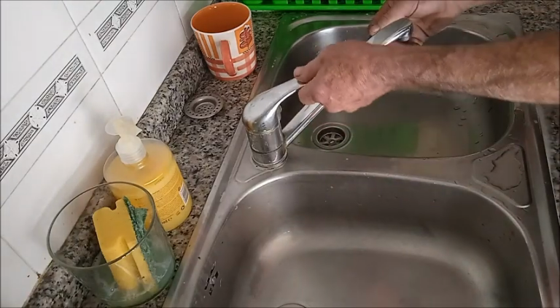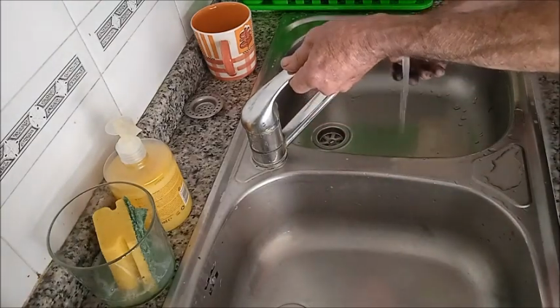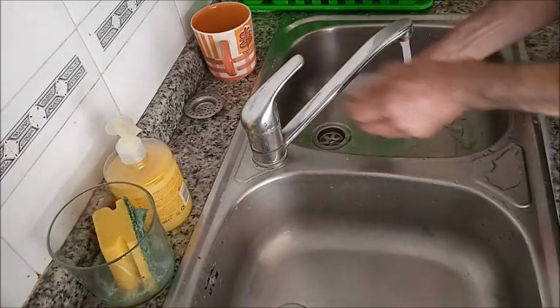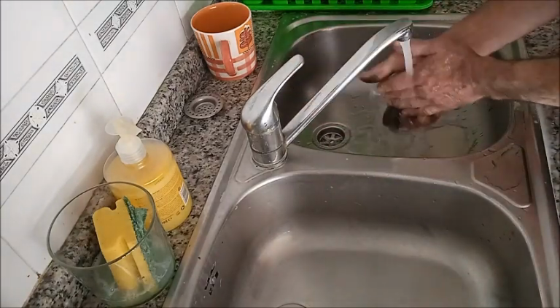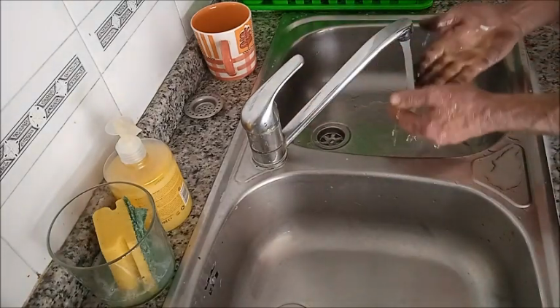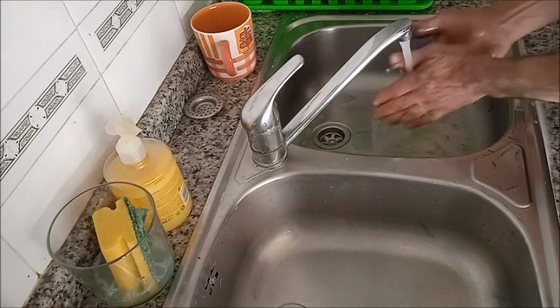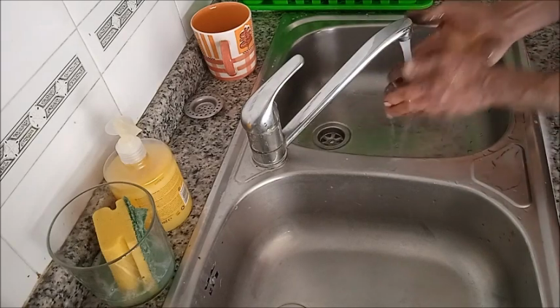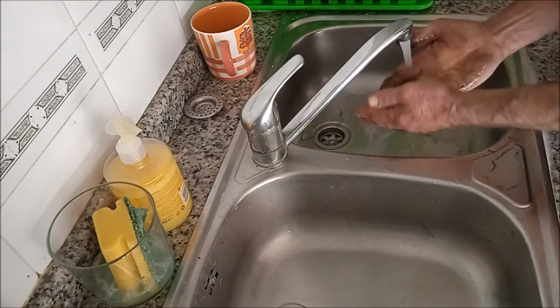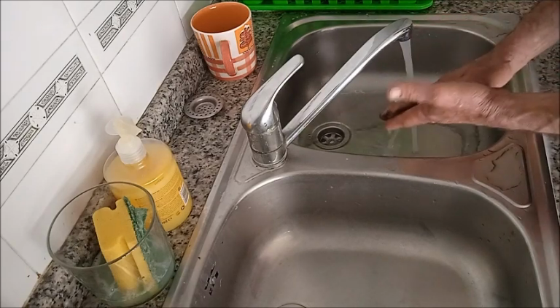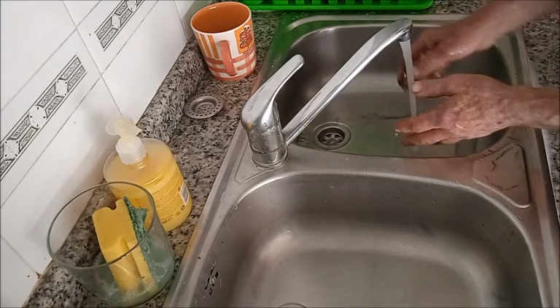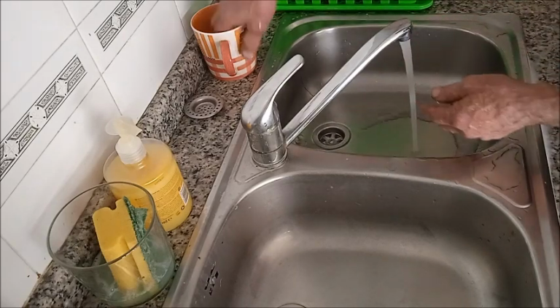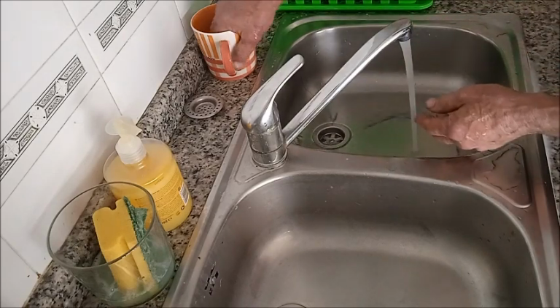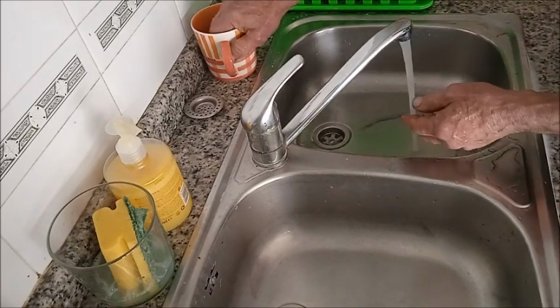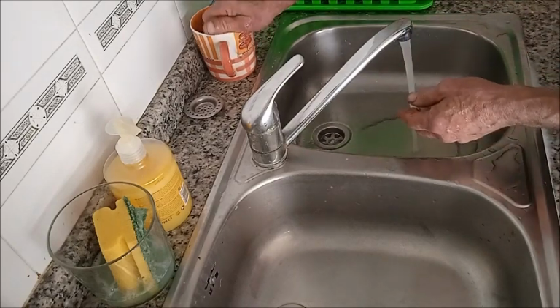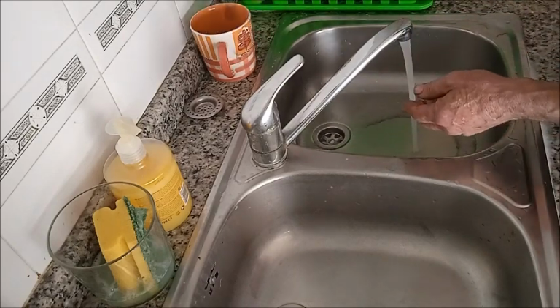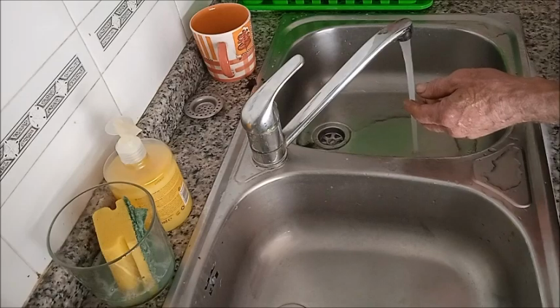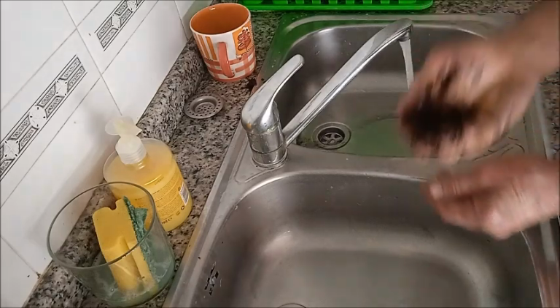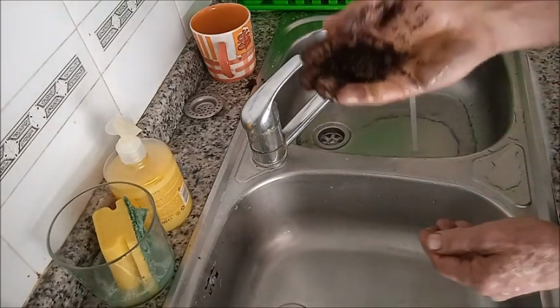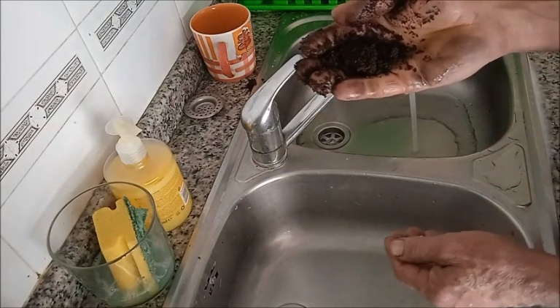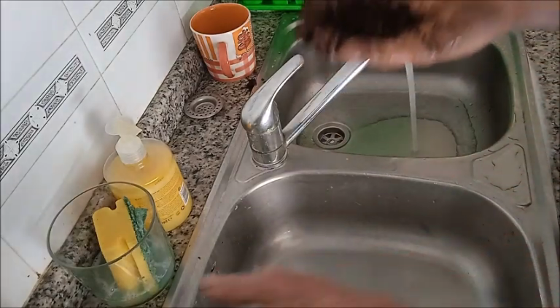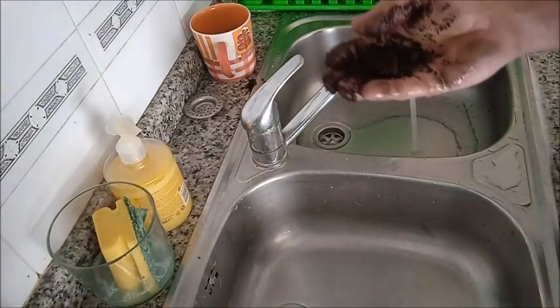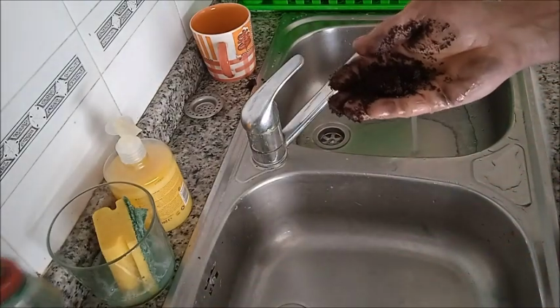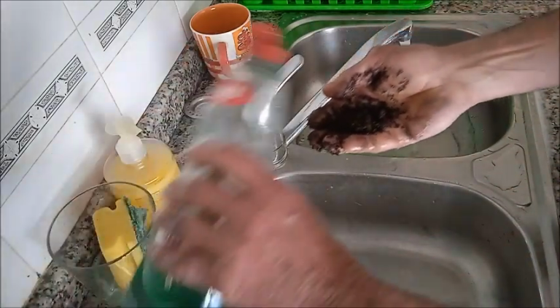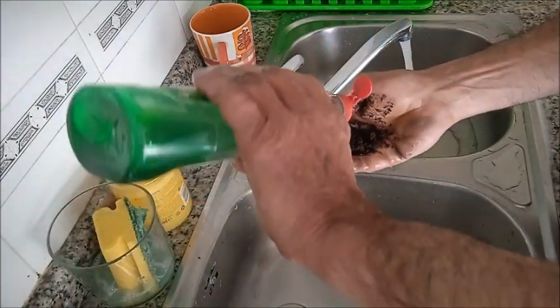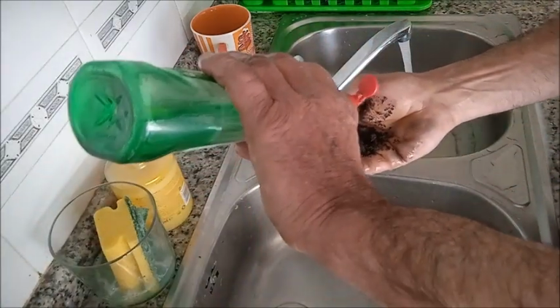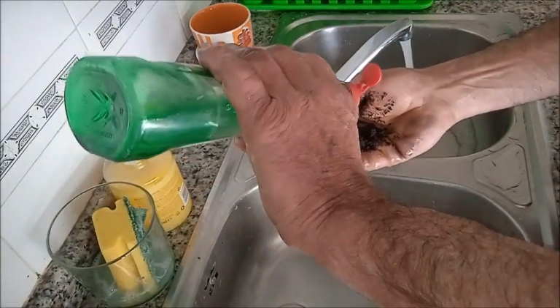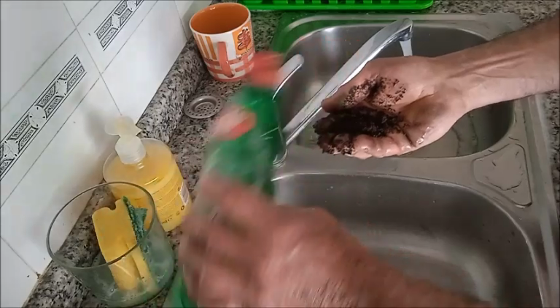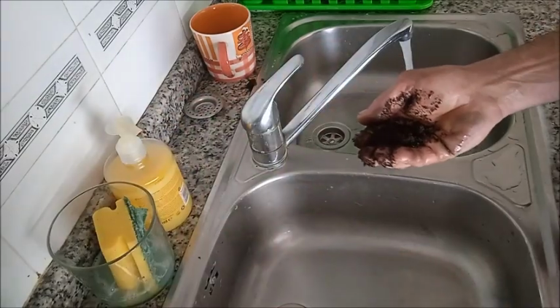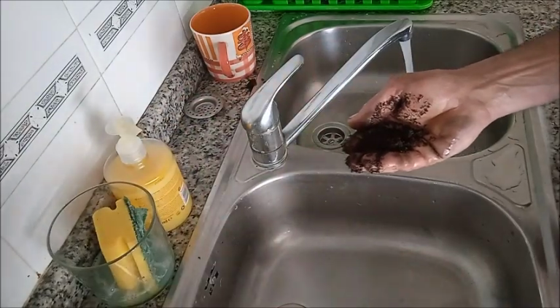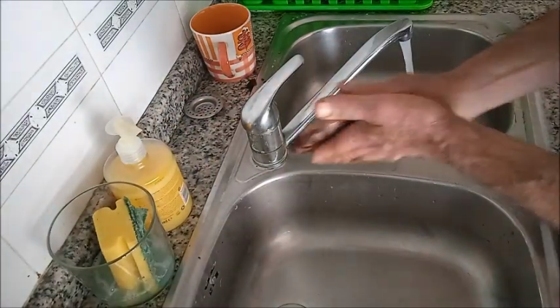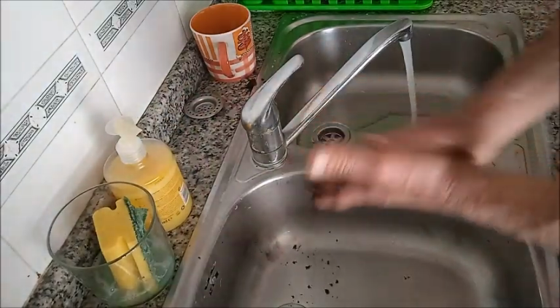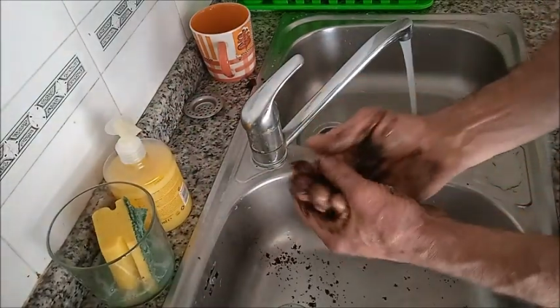Simplemente cogemos un poquito, lavamos las manos — esto no se quita. Cogemos un poco de café, la borra del café, ya el café usado. Un poquito de detergente y ustedes ya van a ver.